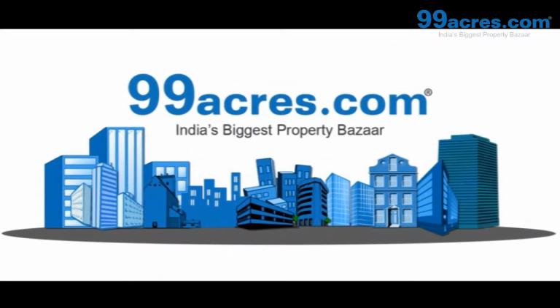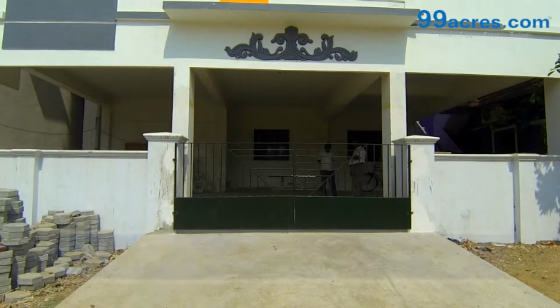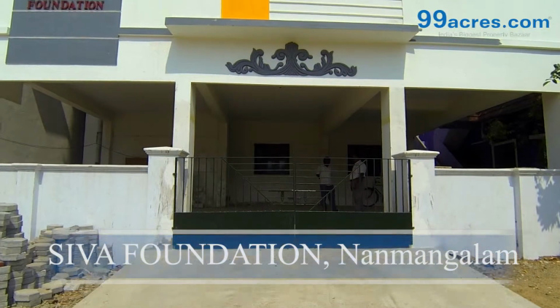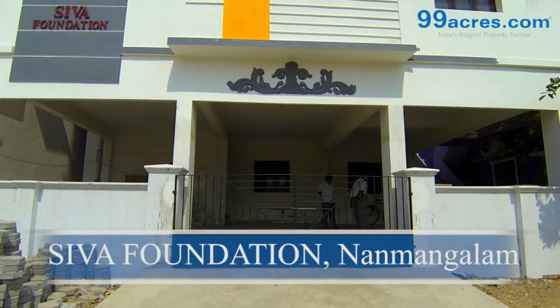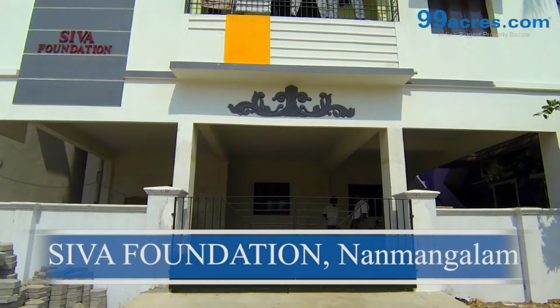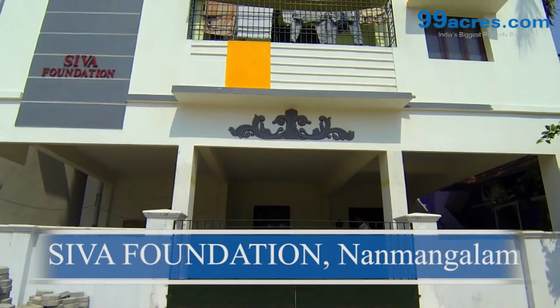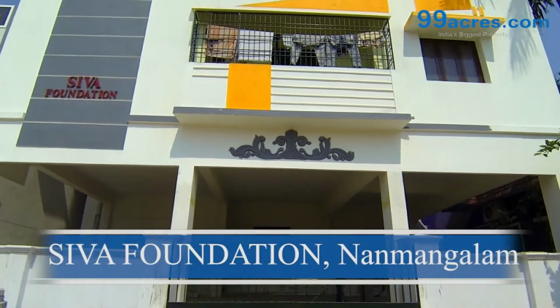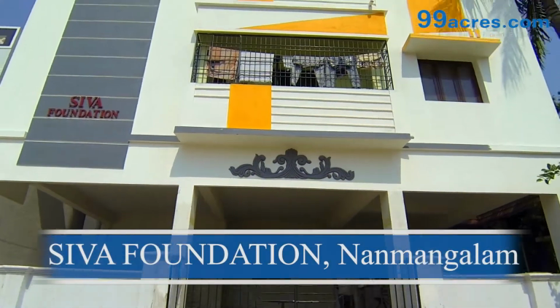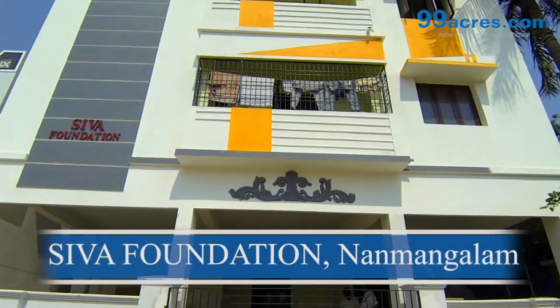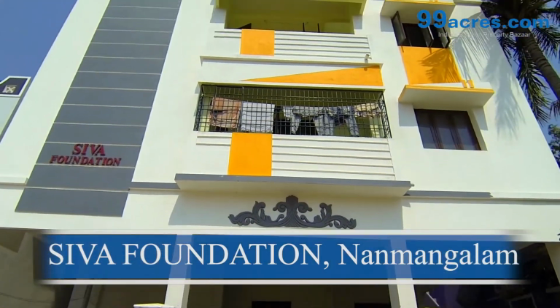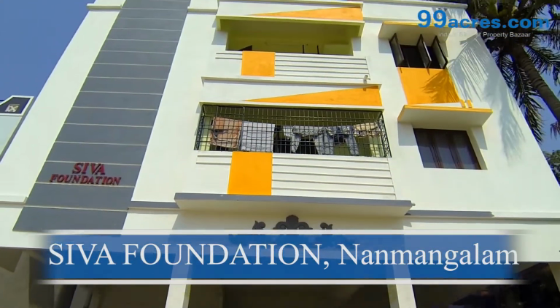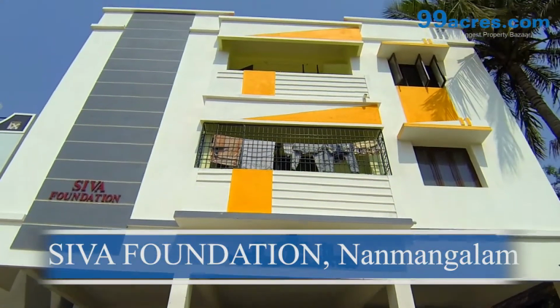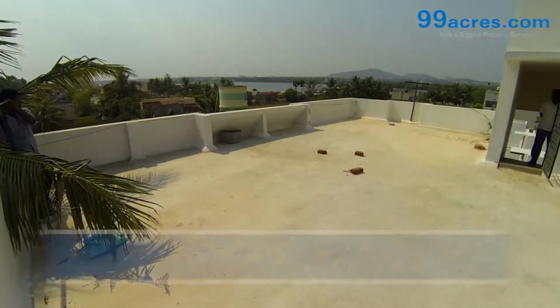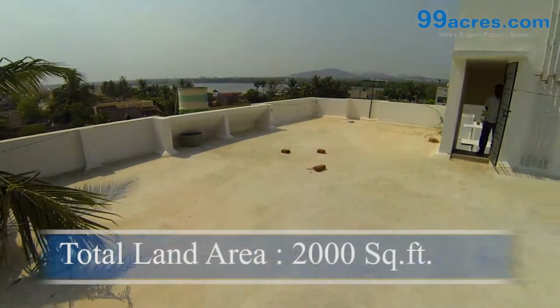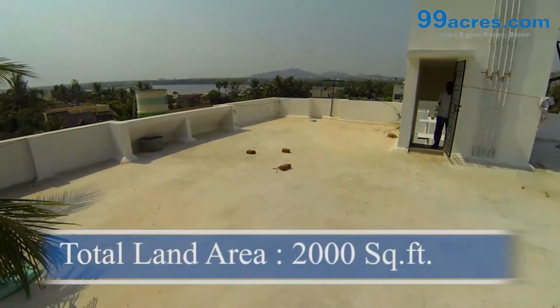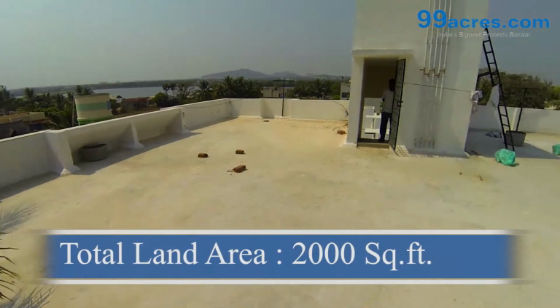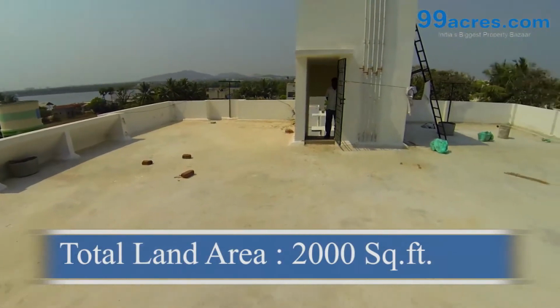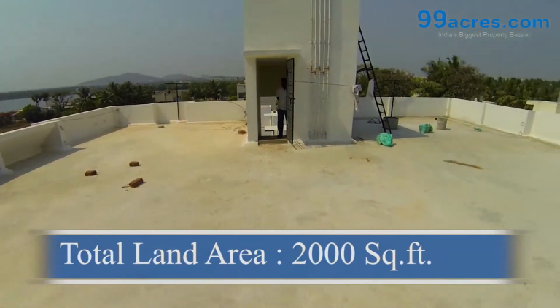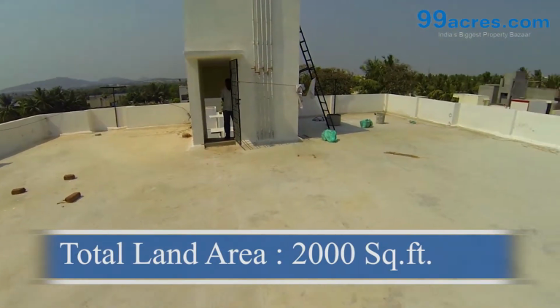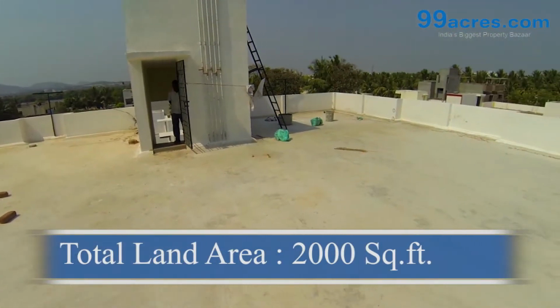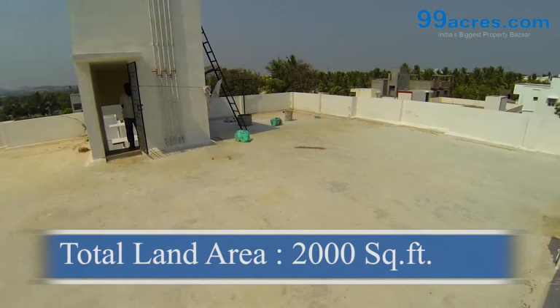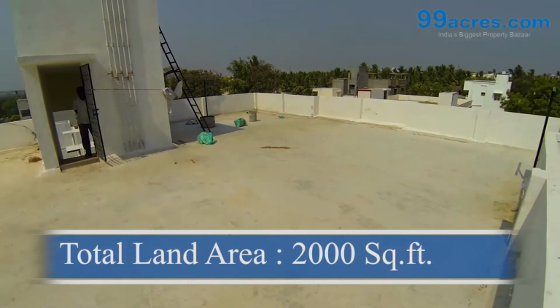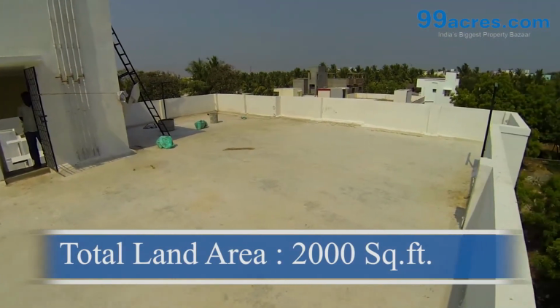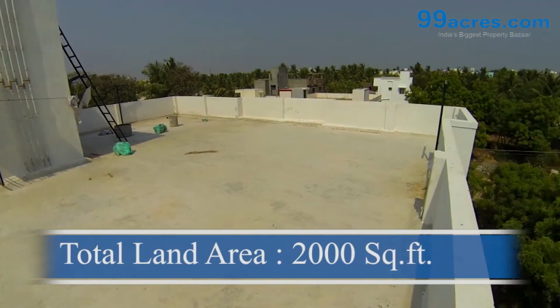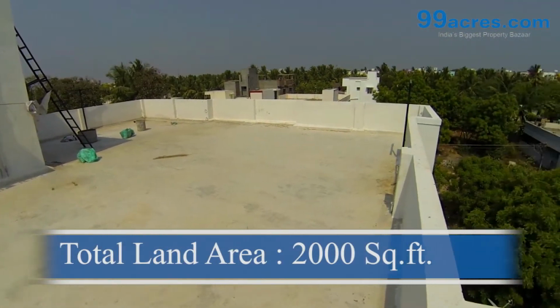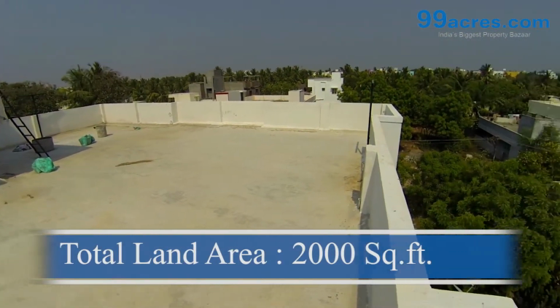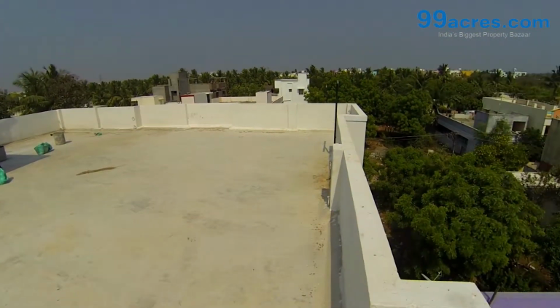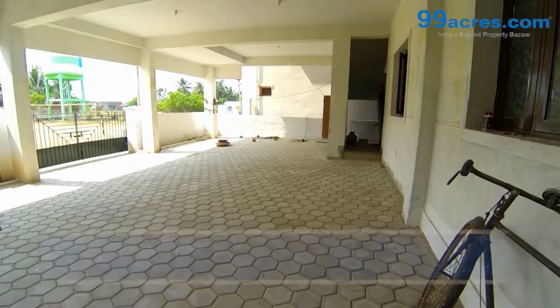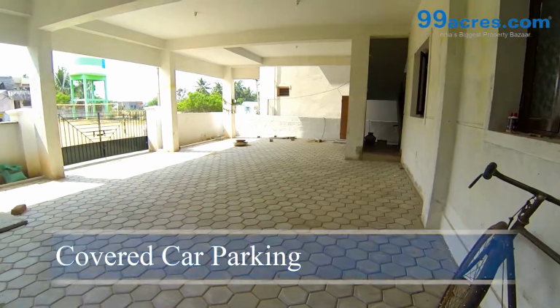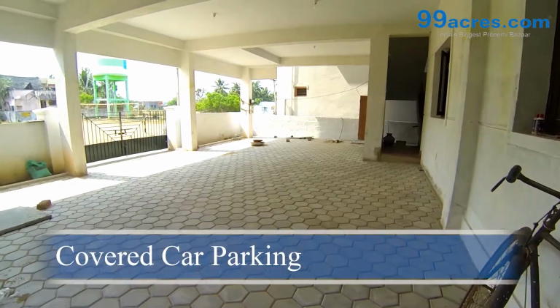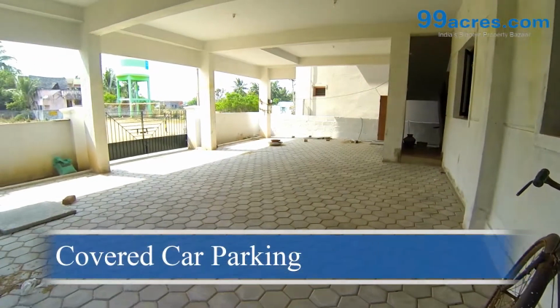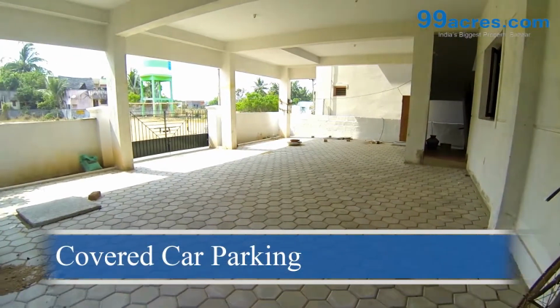This is Siva Foundation brought to you by Sam Estates, located at Nandmangalam. The total land area of this flat is 2000 square feet with 5 residential units. There is a covered car park.